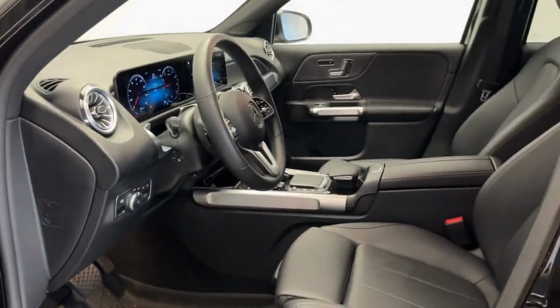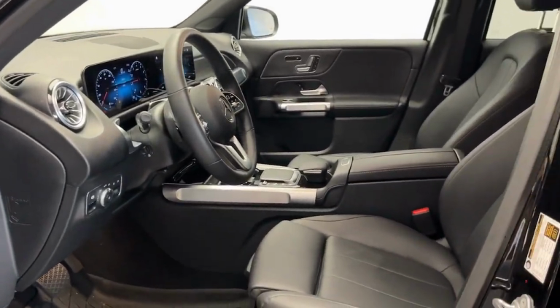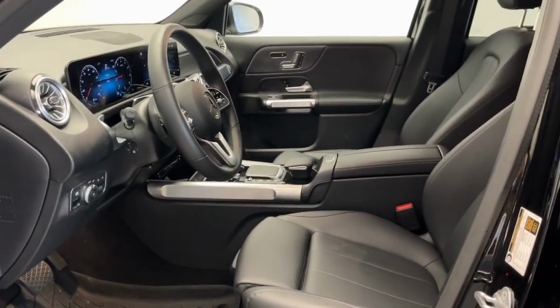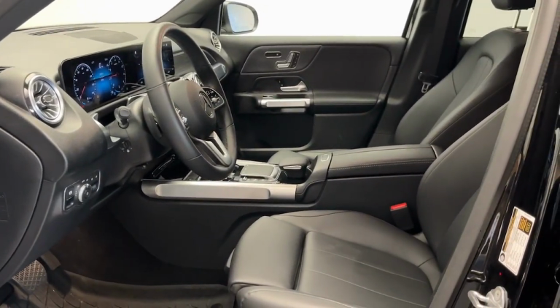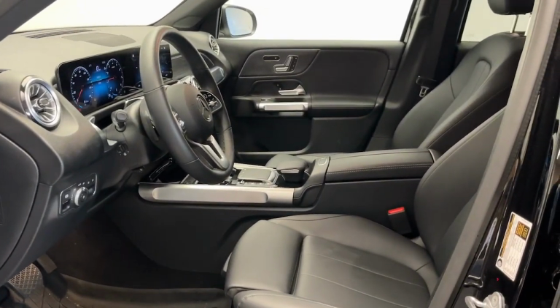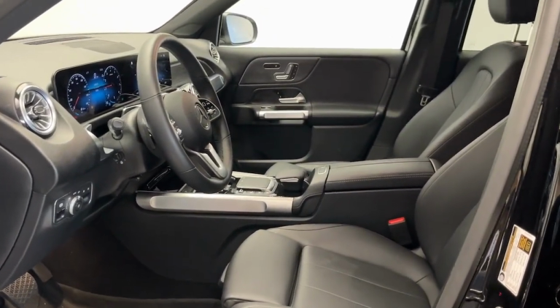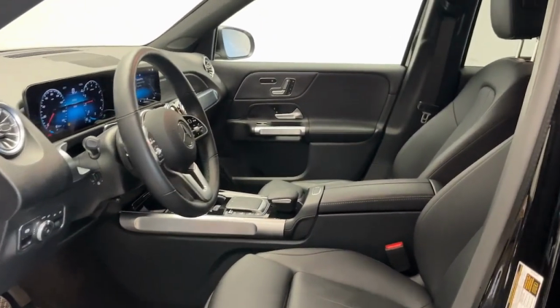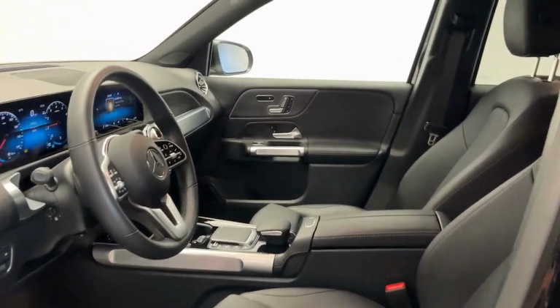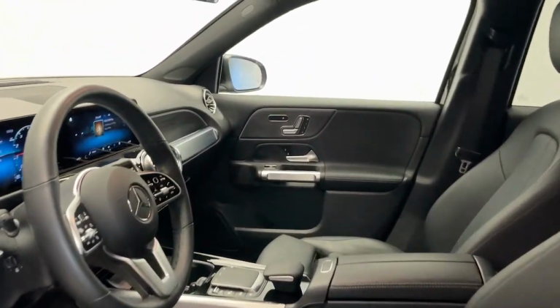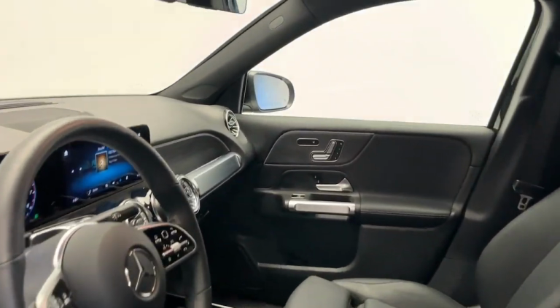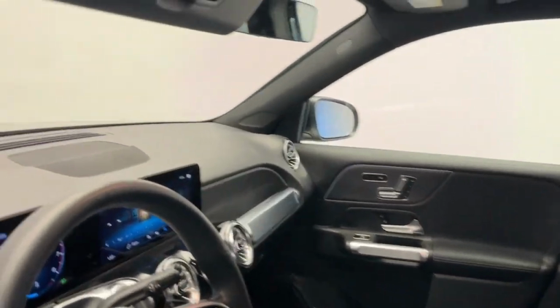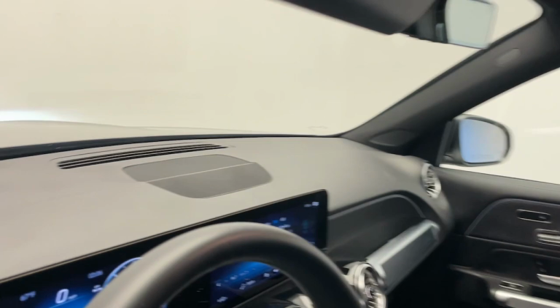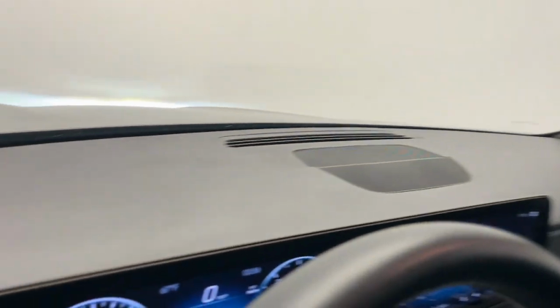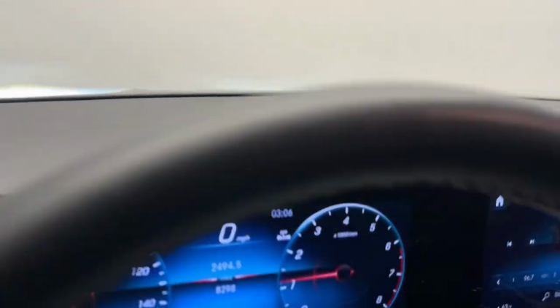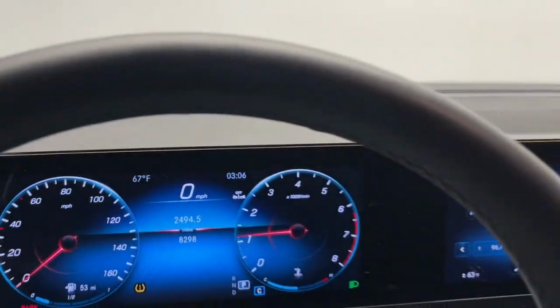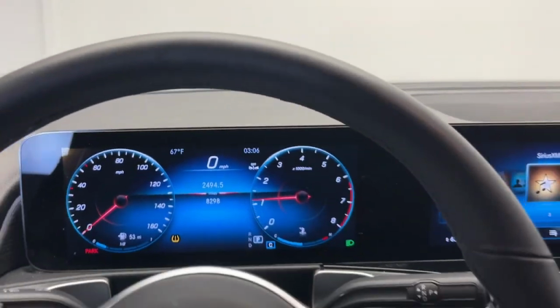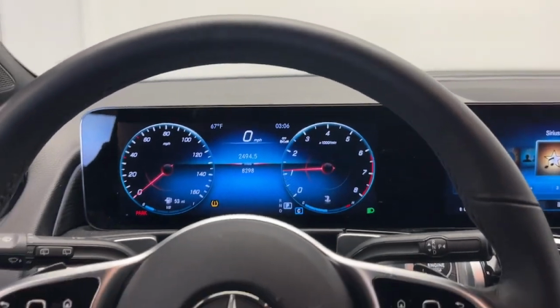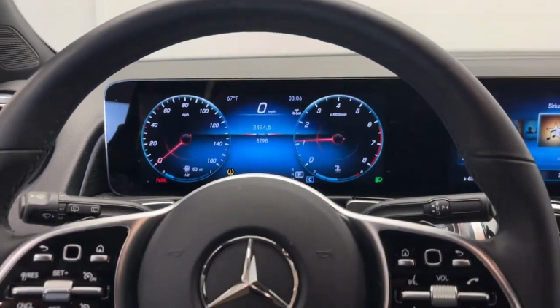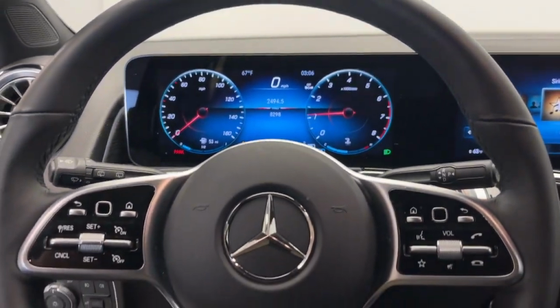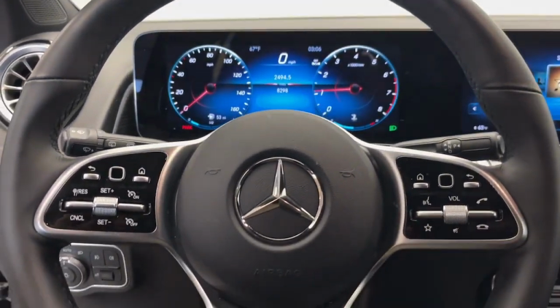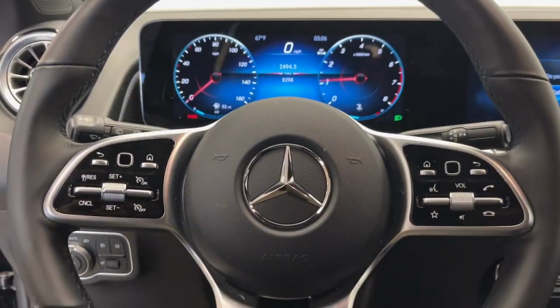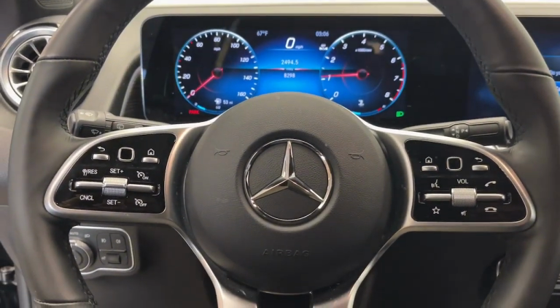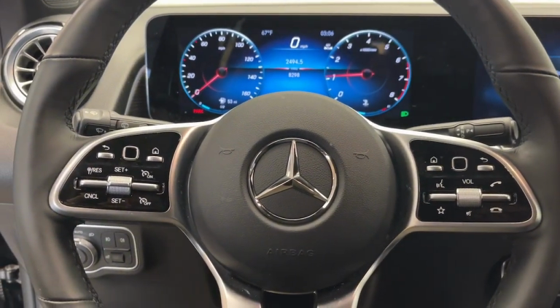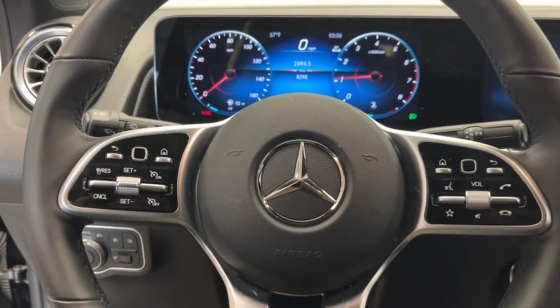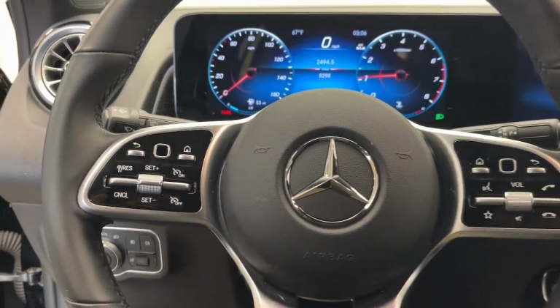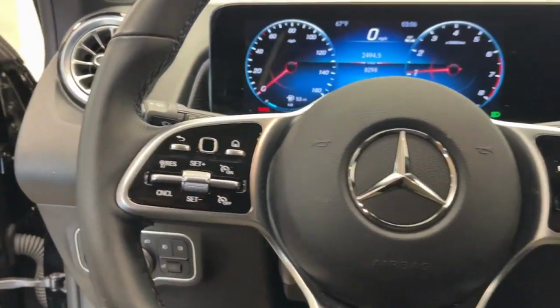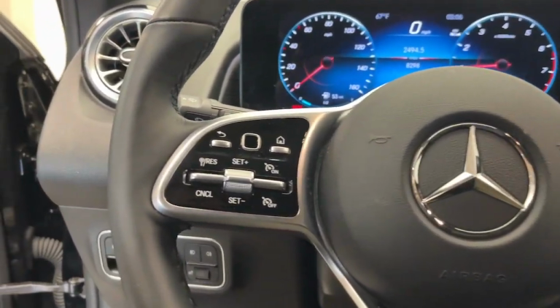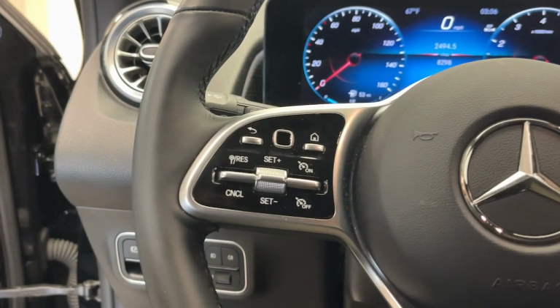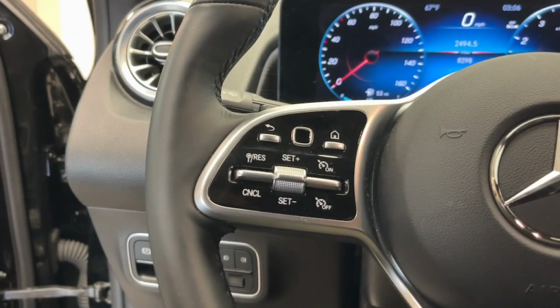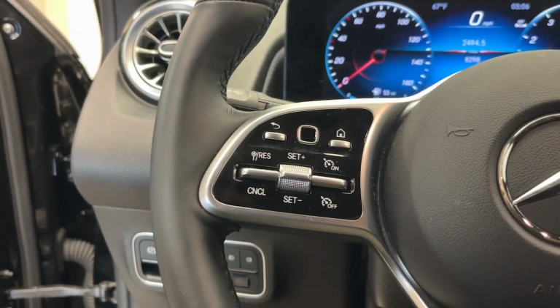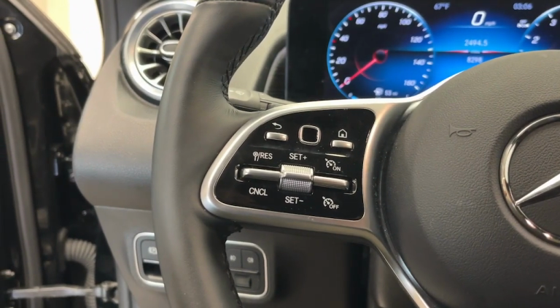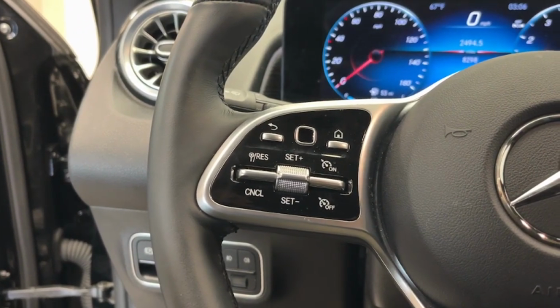Cutting-edge tech like the digital cockpit and customizable ambient lighting sets the stage for an exemplary driving experience. The following are some of this vehicle's highlighted options.